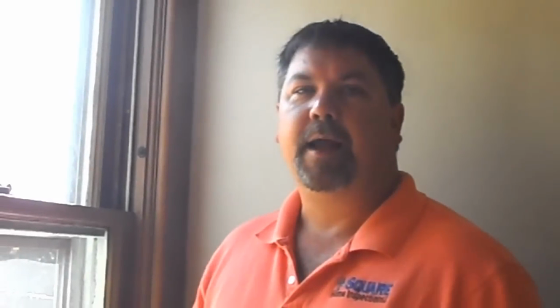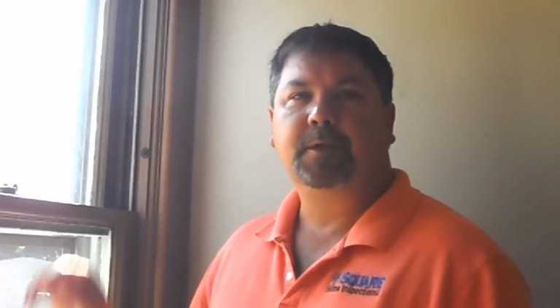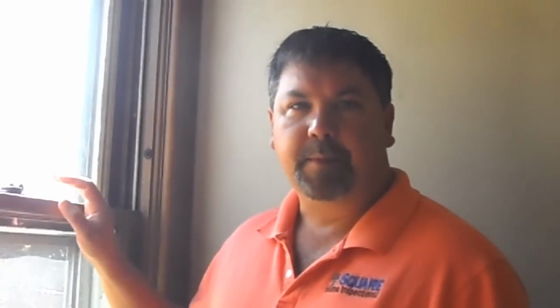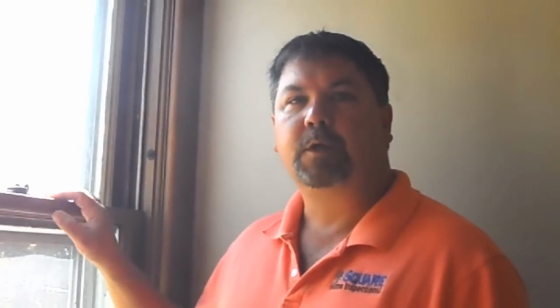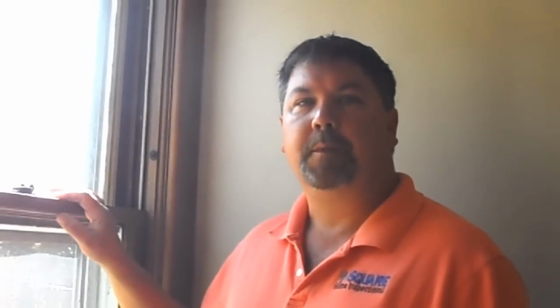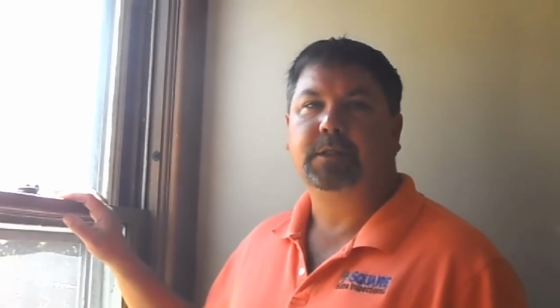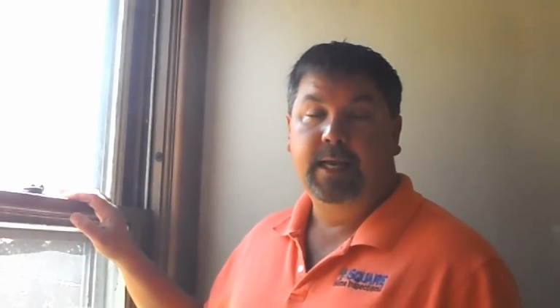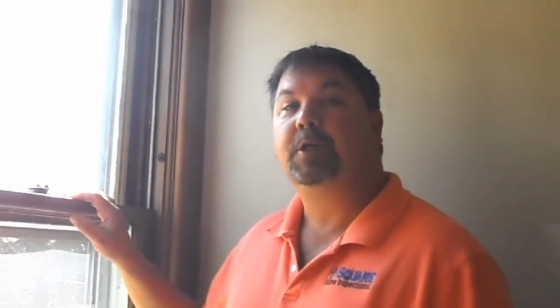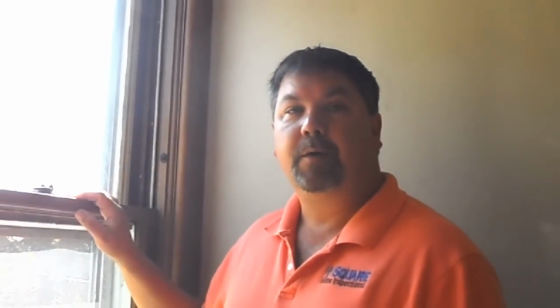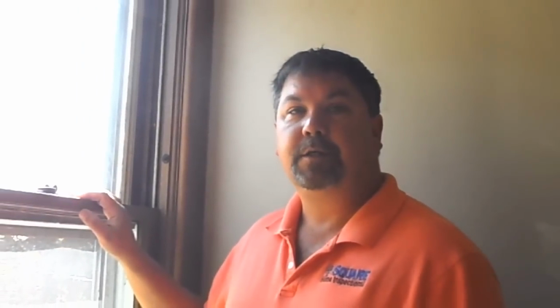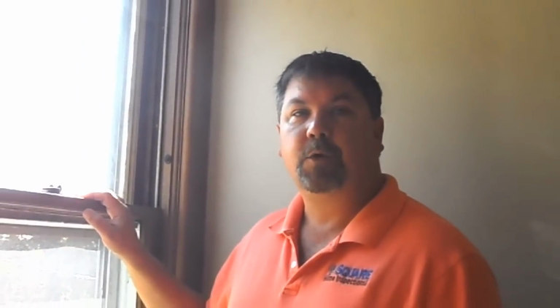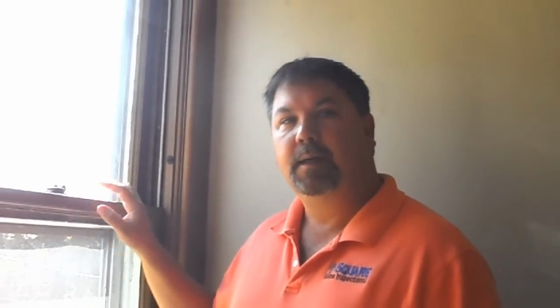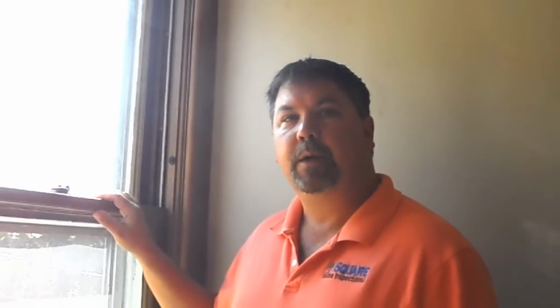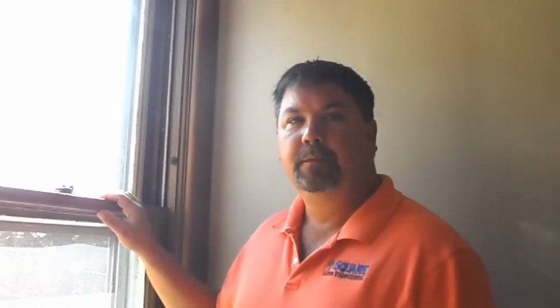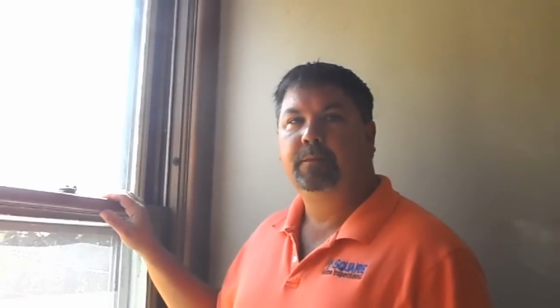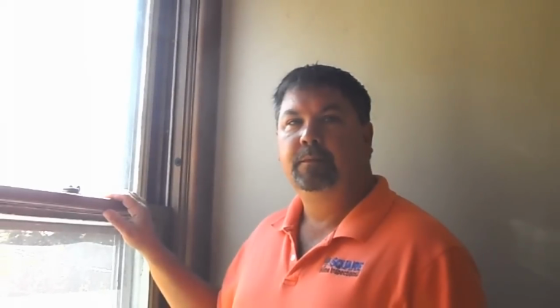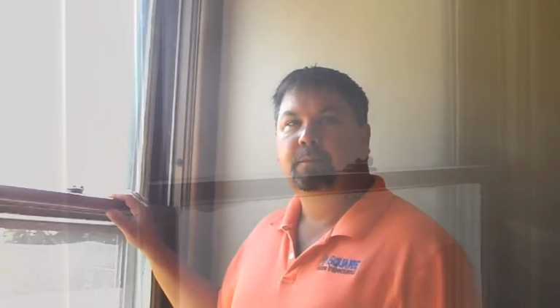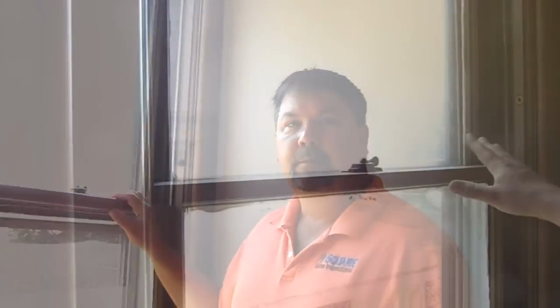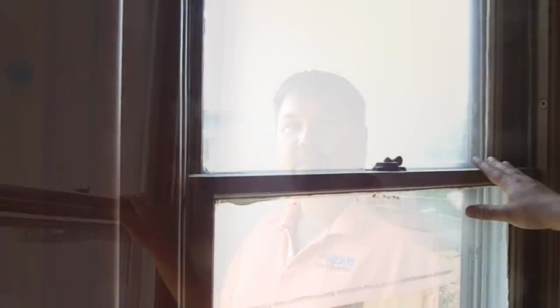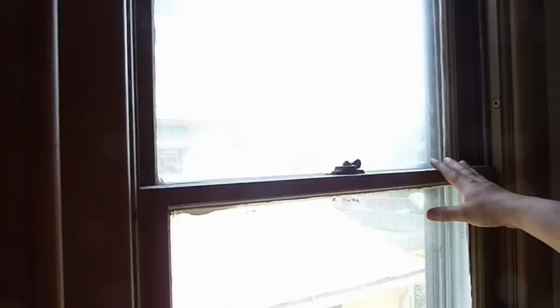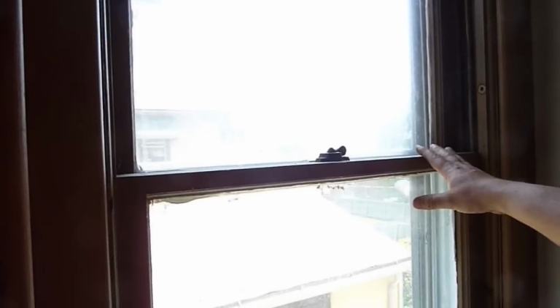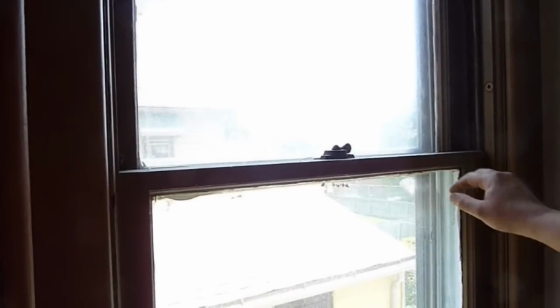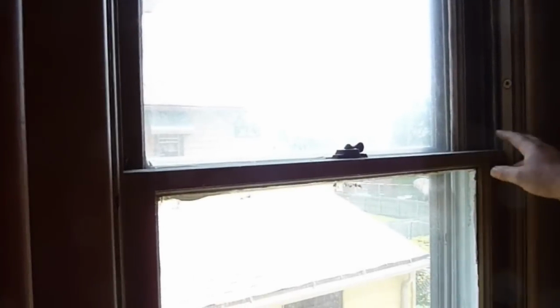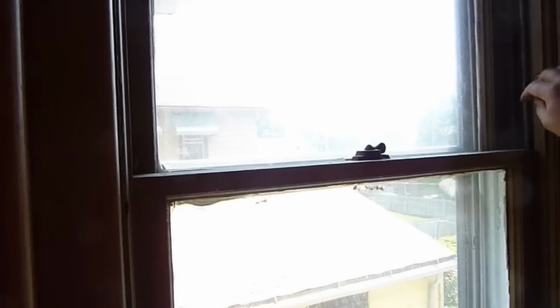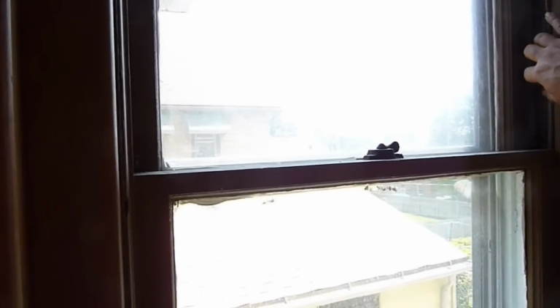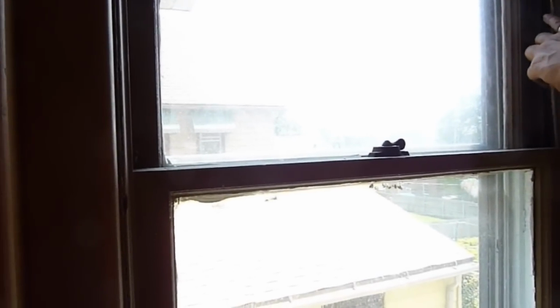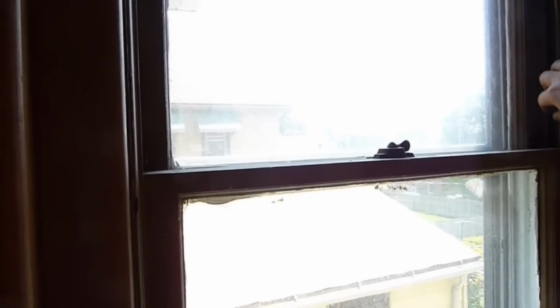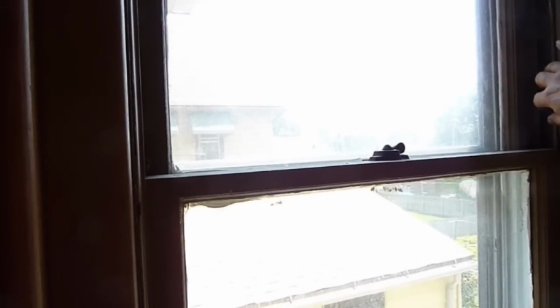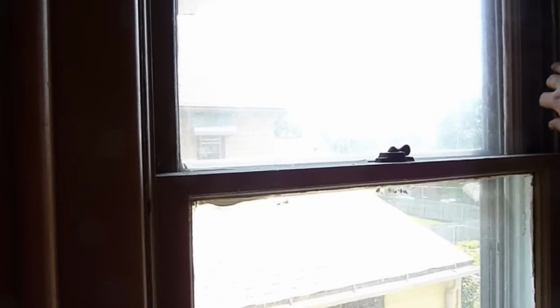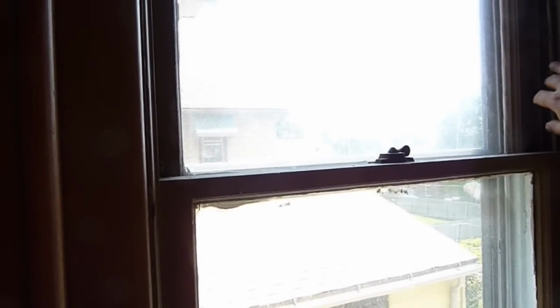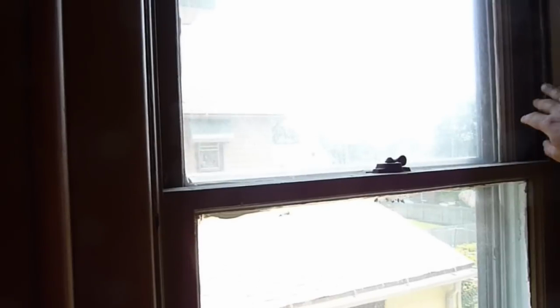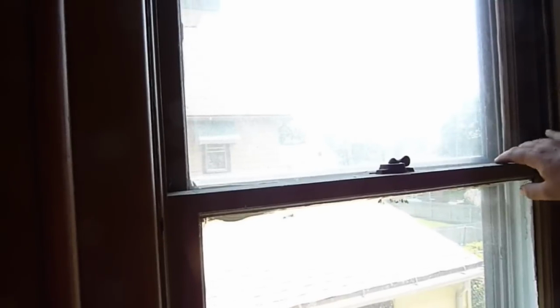Hi, my name is Greg Leibig with 4Square Home Inspections and today I'm going to show you how to replace your sash cords in a double-hung window. There are thousands of homes in Cheboygan County that have old double-hung windows. Sash cords are used to counterbalance the weight of the windows, keeping the window open.